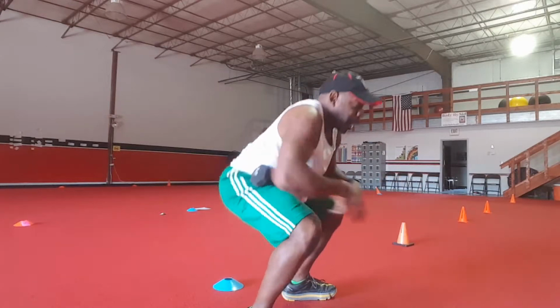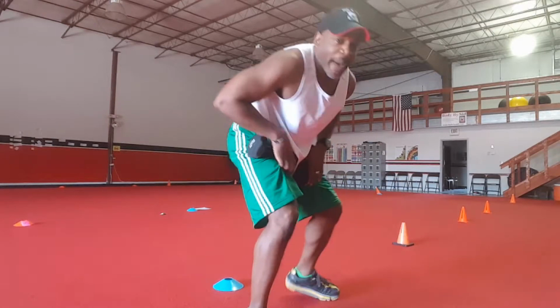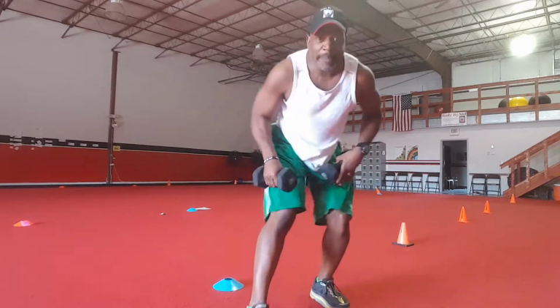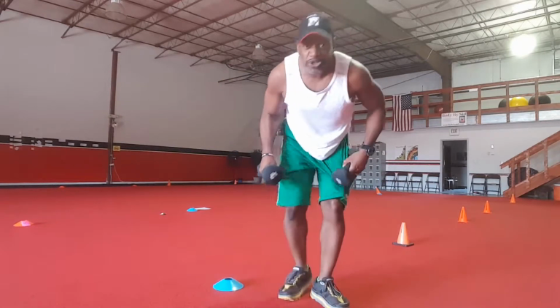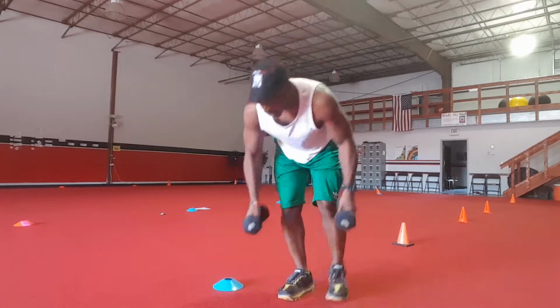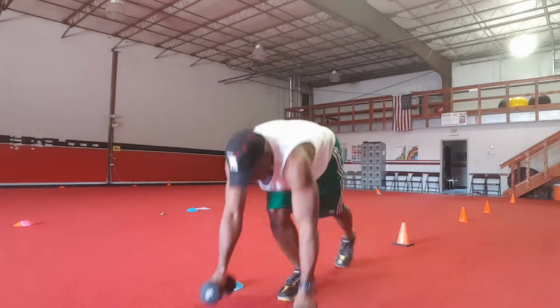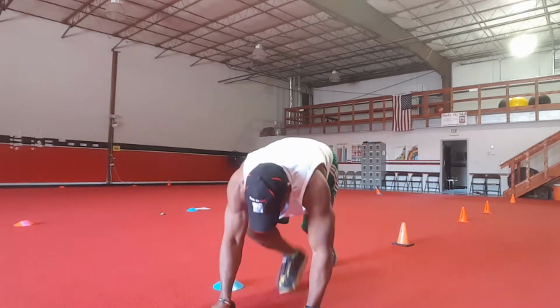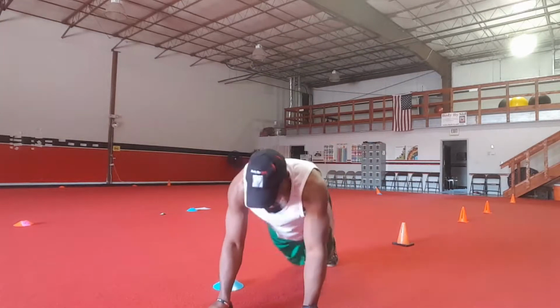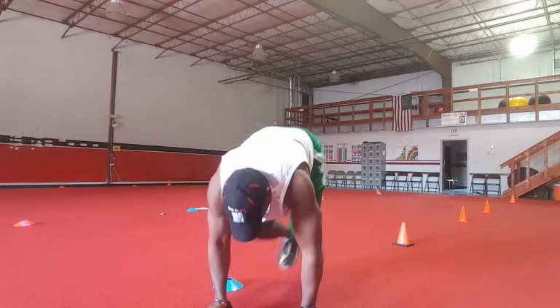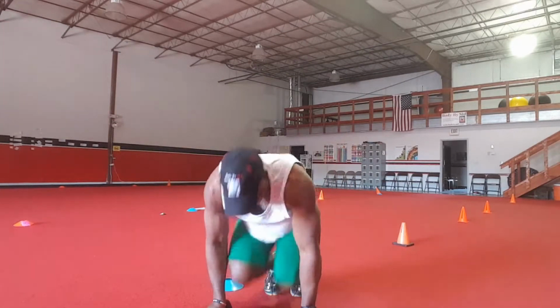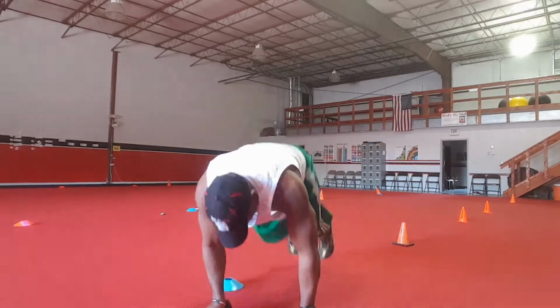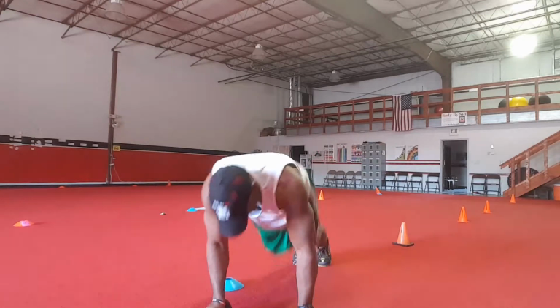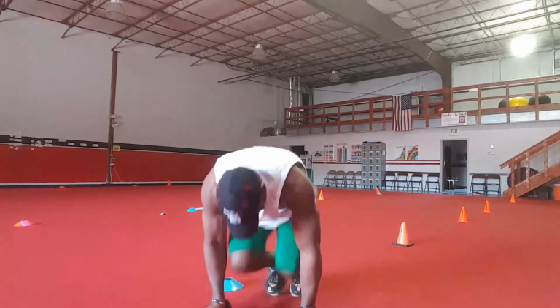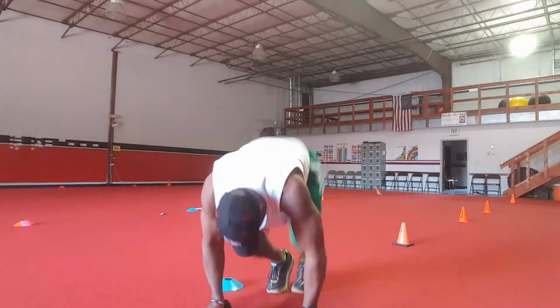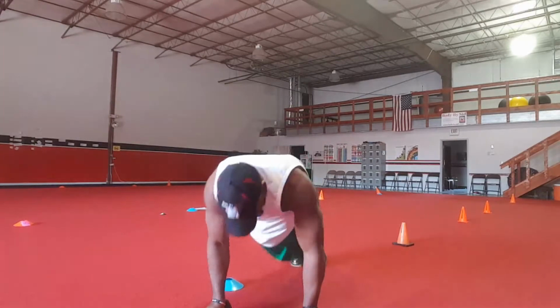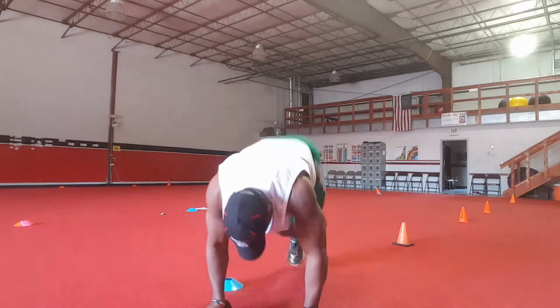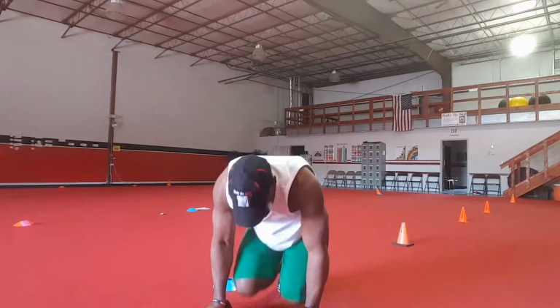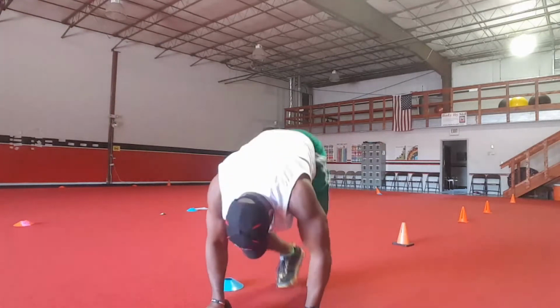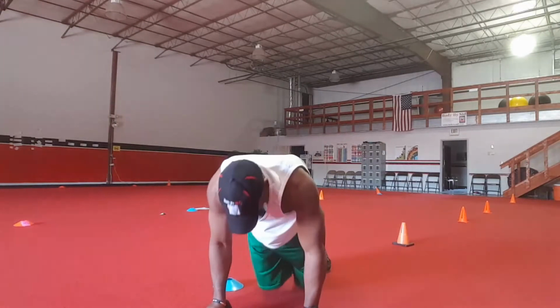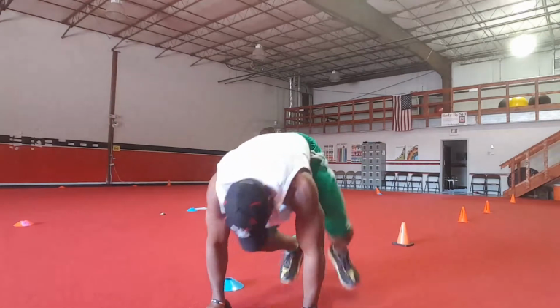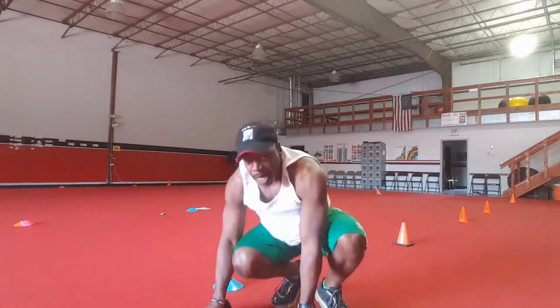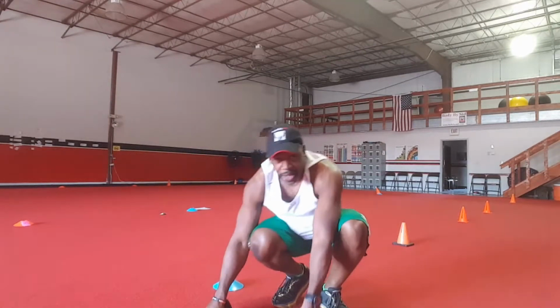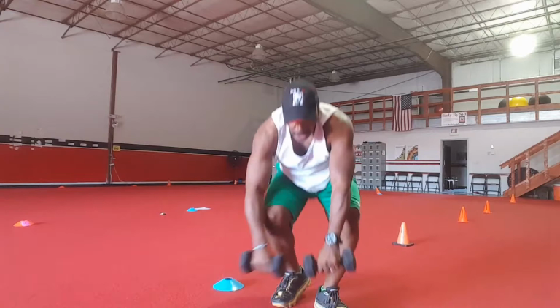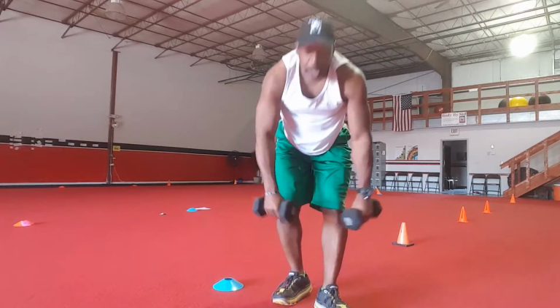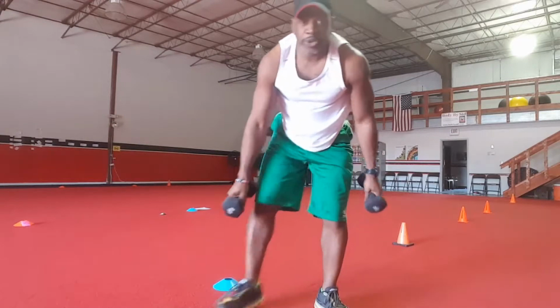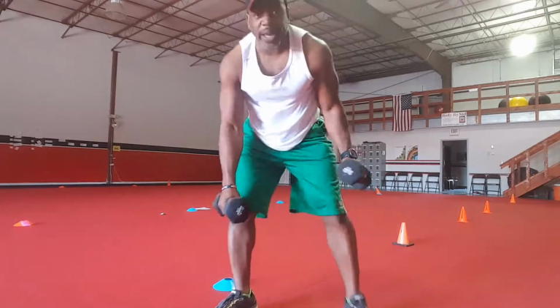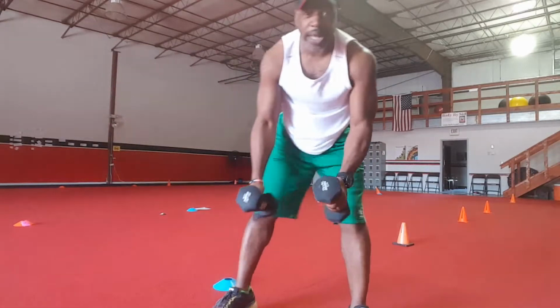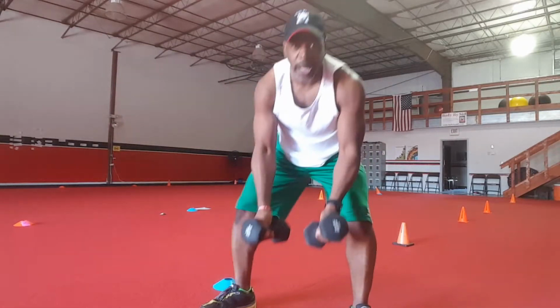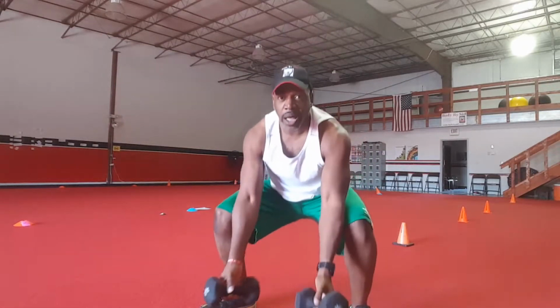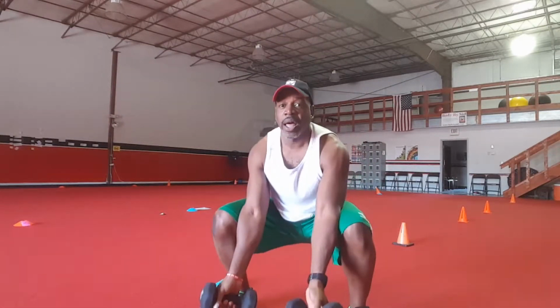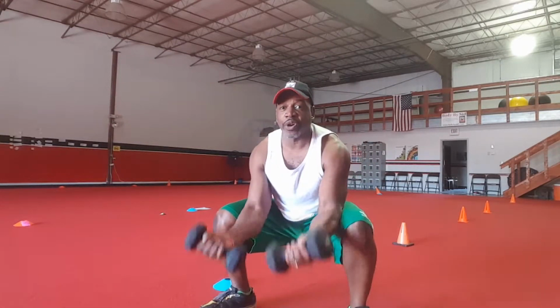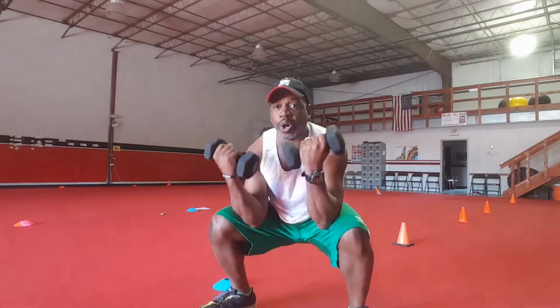Back to that mountain jumper. Then, squat again, and you're going to curl.